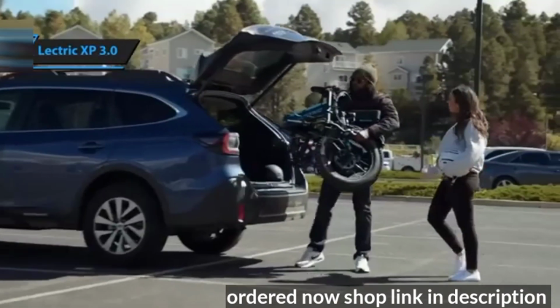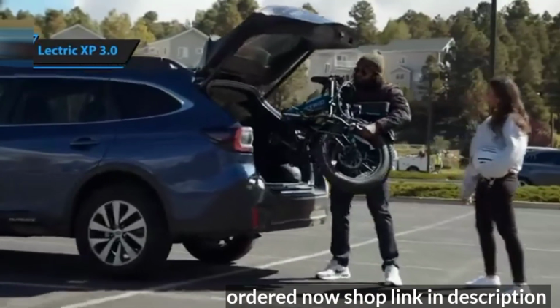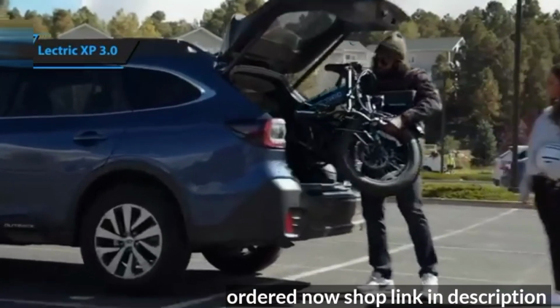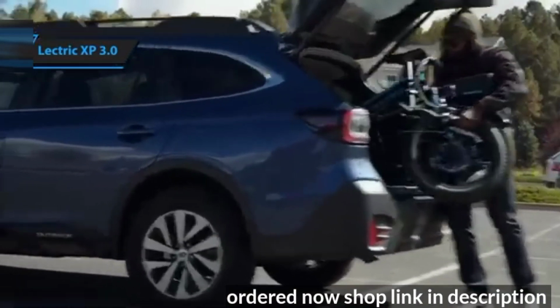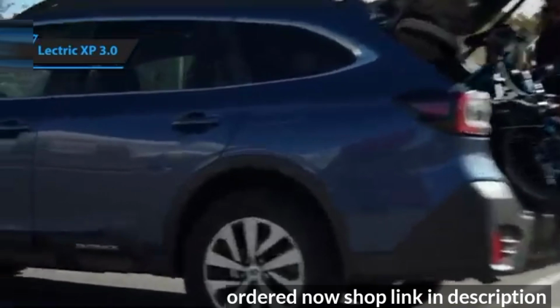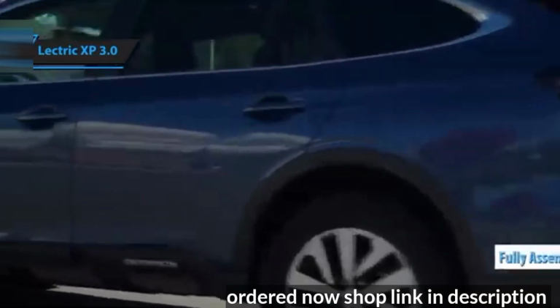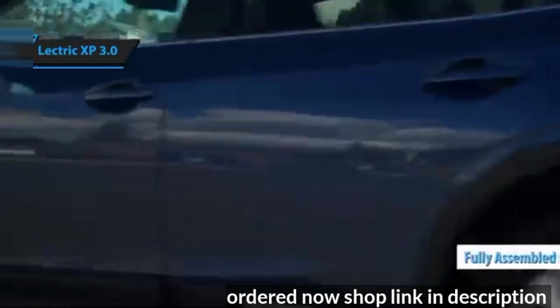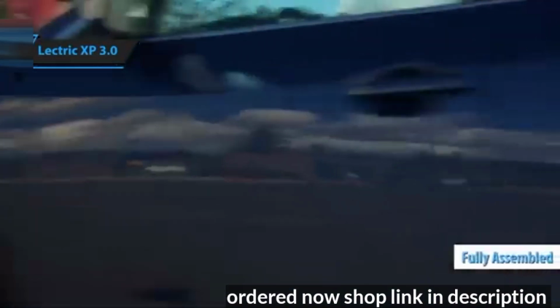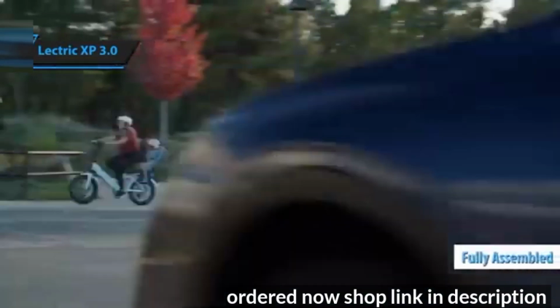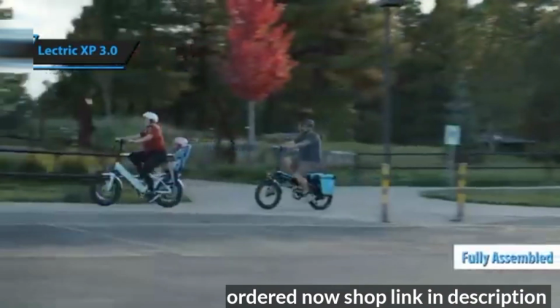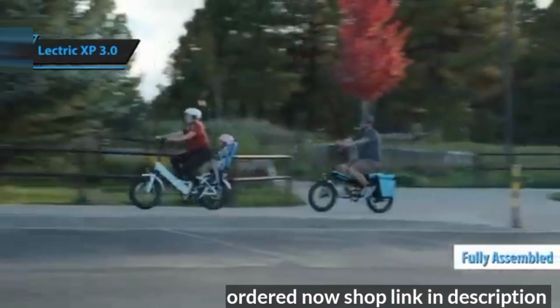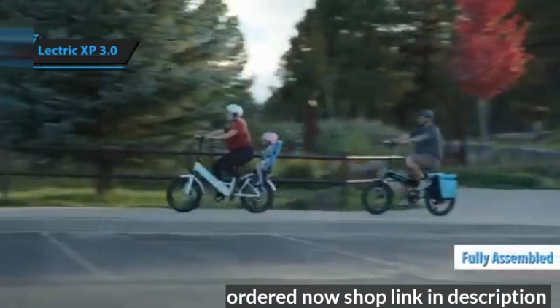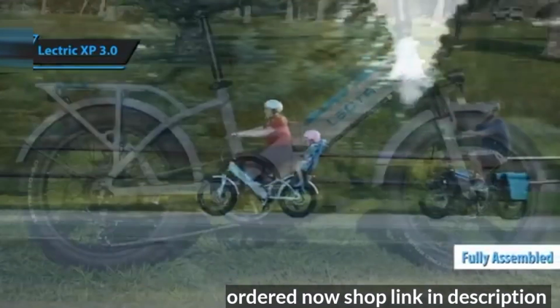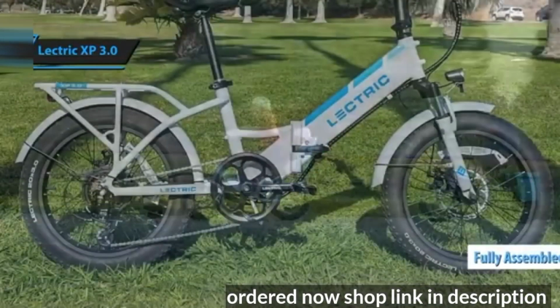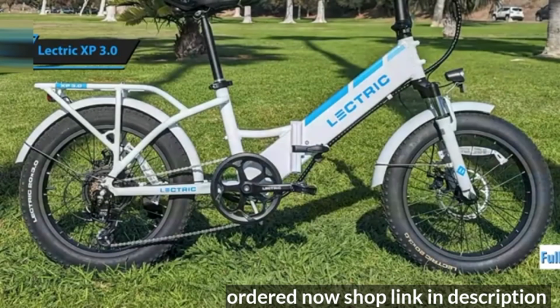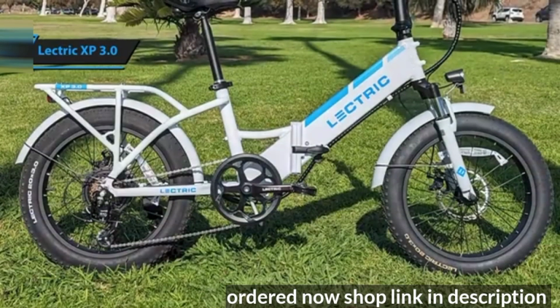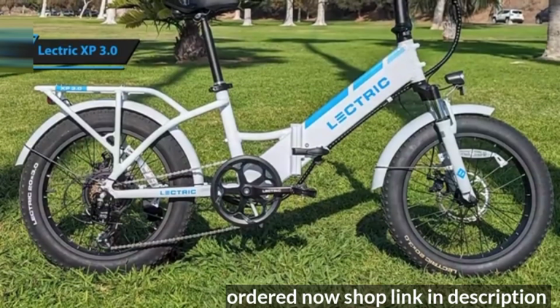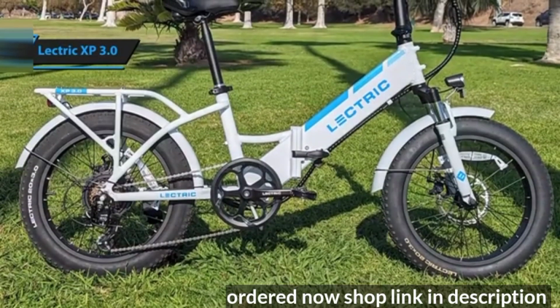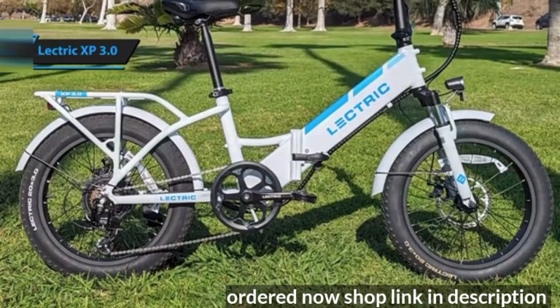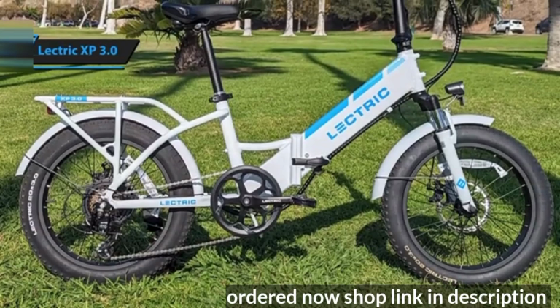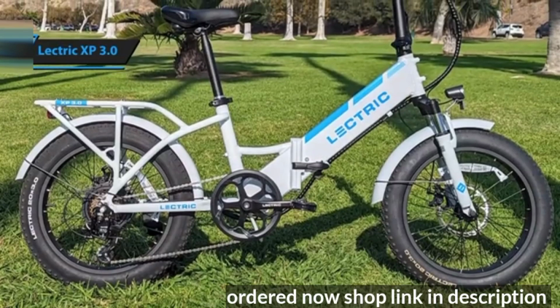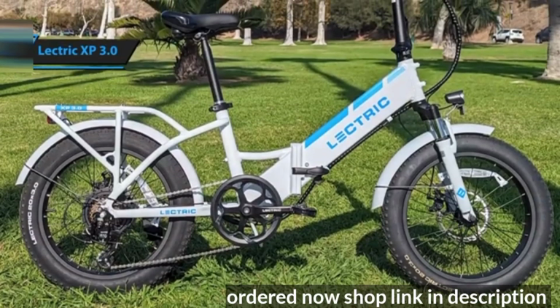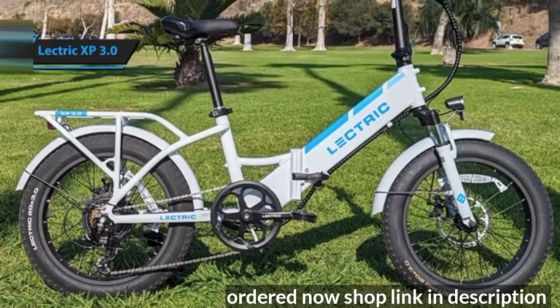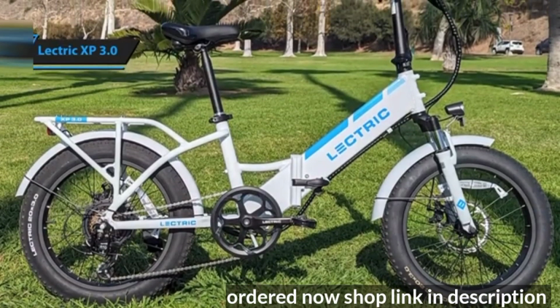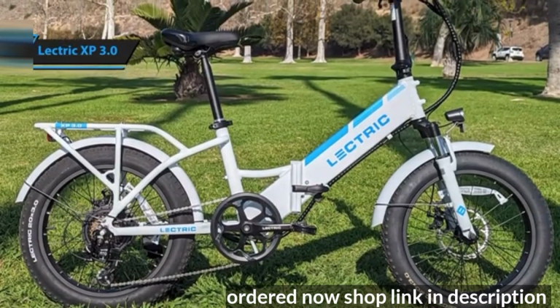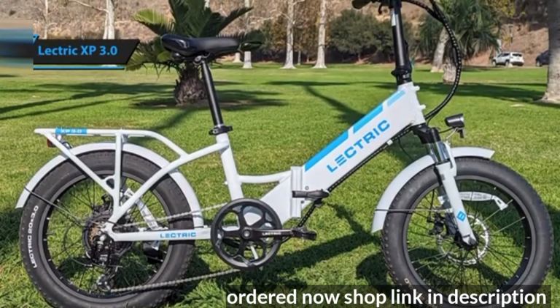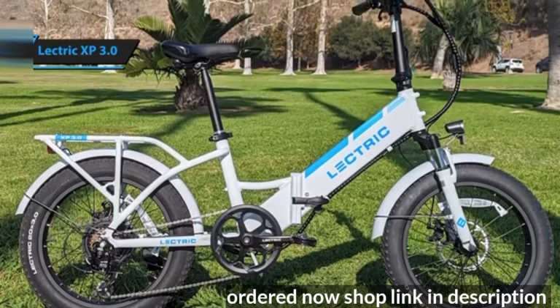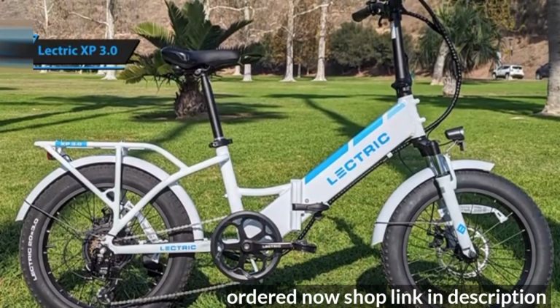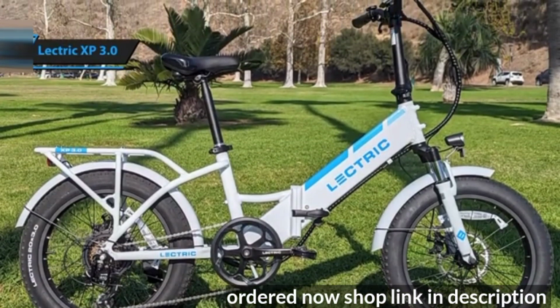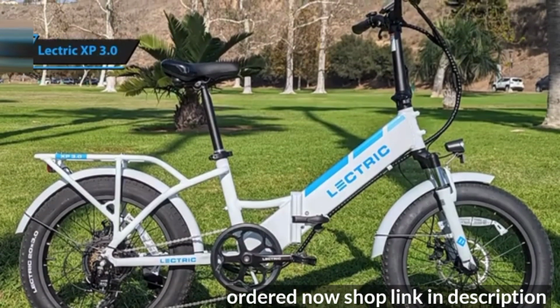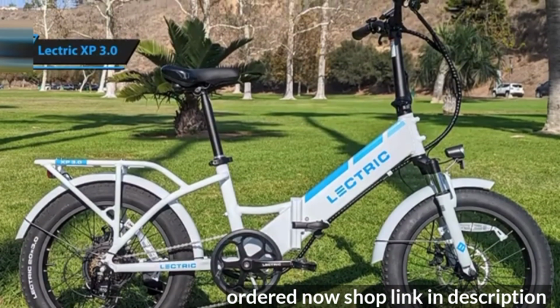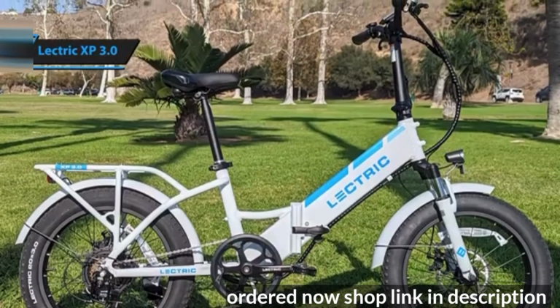The best part? It arrives fully assembled. All you need to do is unpack it from the box and unfold it. Although it is somewhat heavy, it's smoother to fold than the less expensive, lighter Electric XP Lite, due to its smoother hinge.